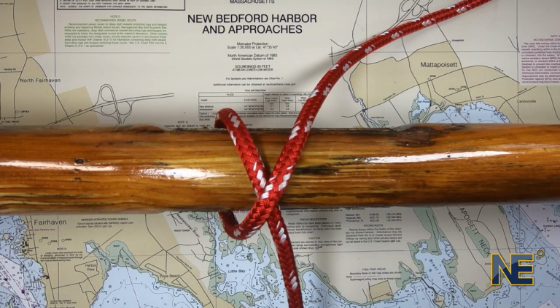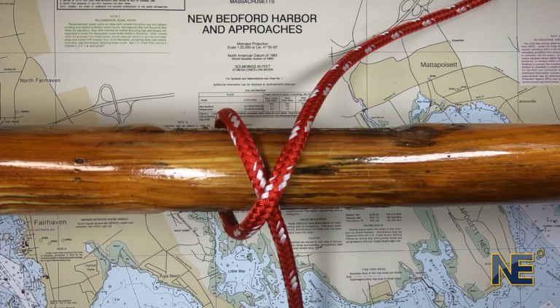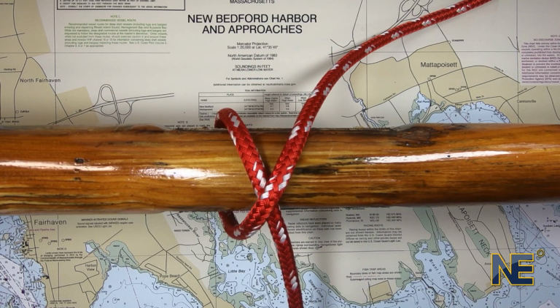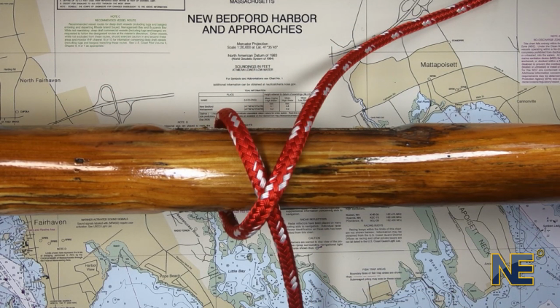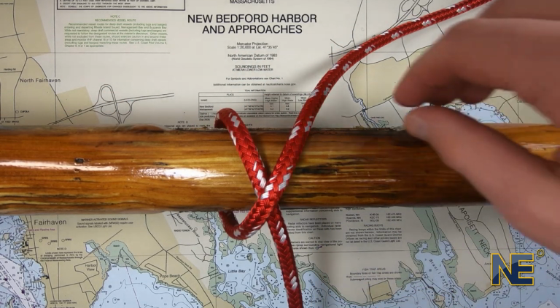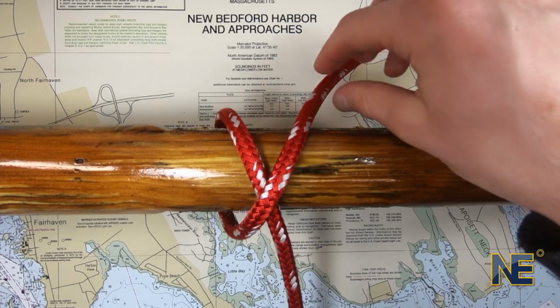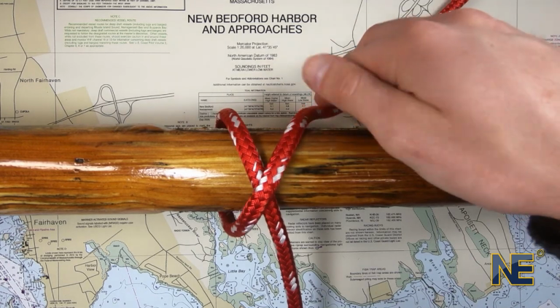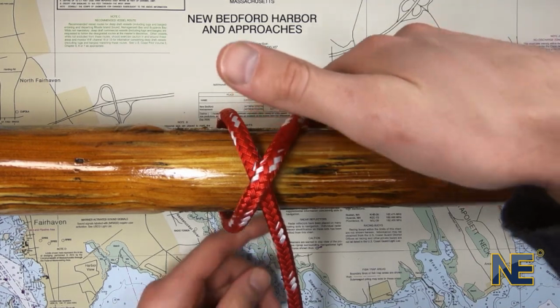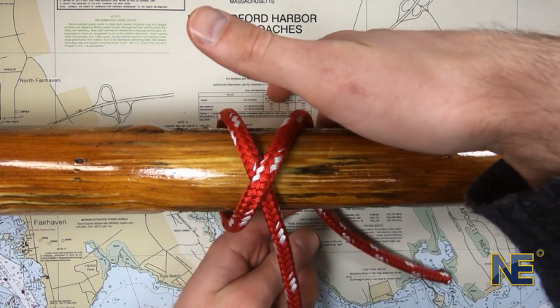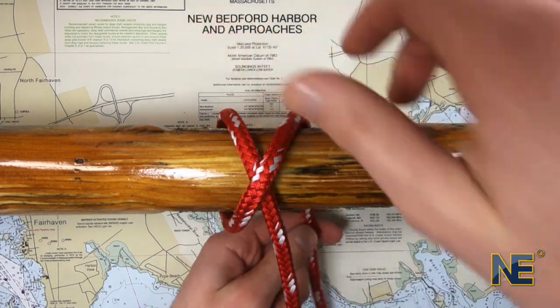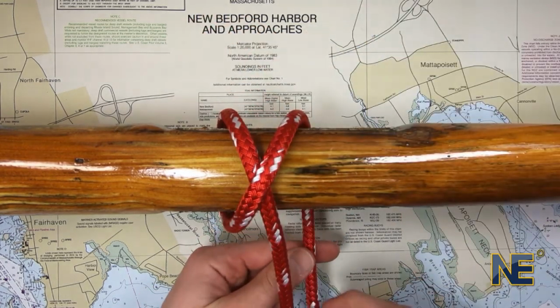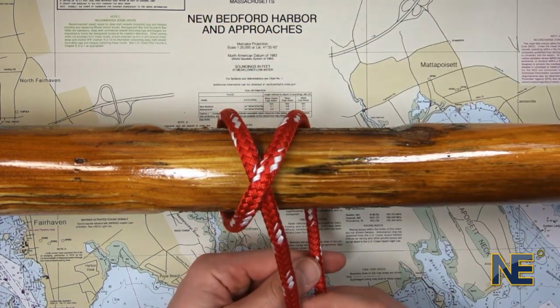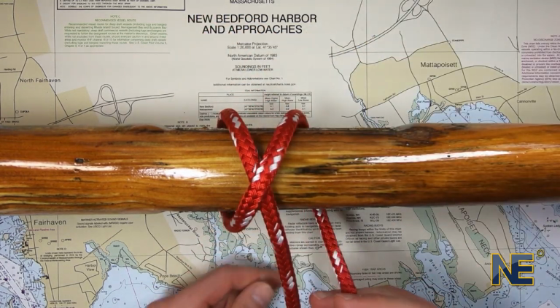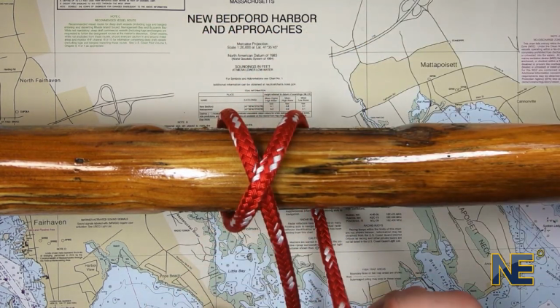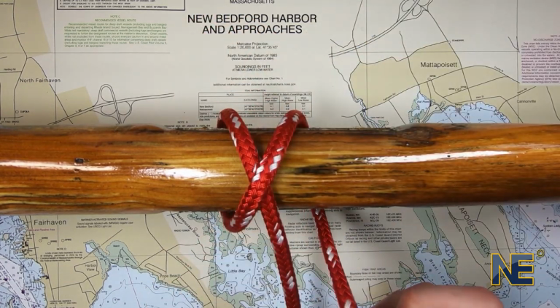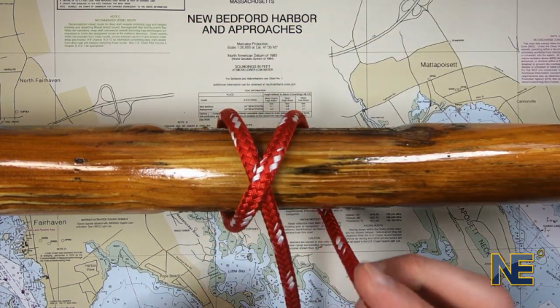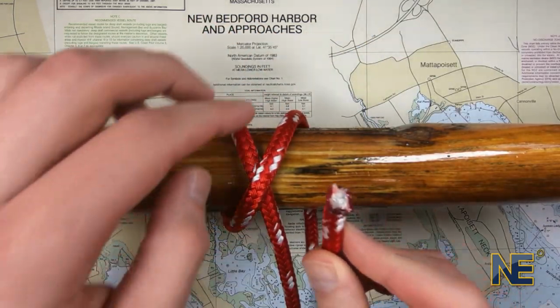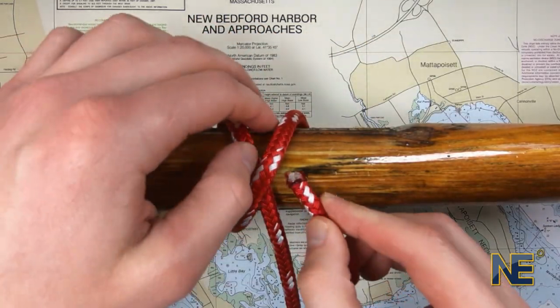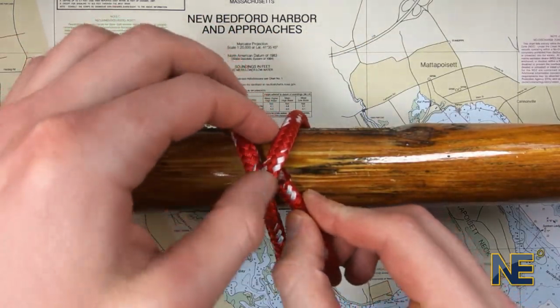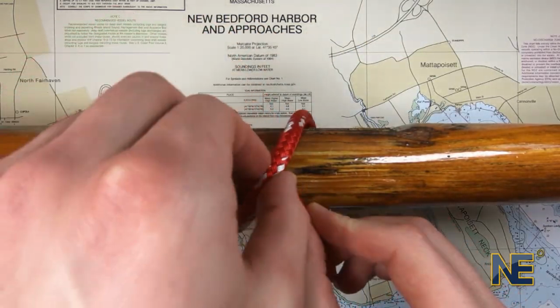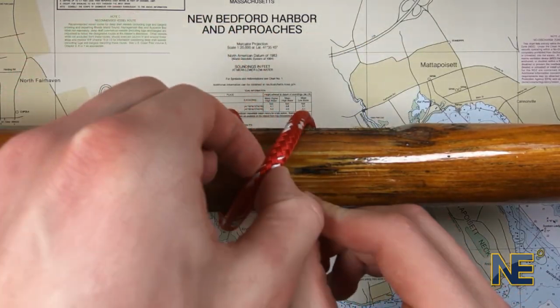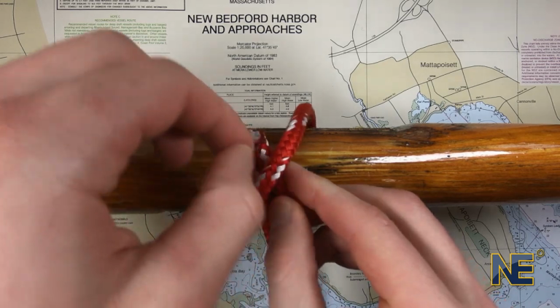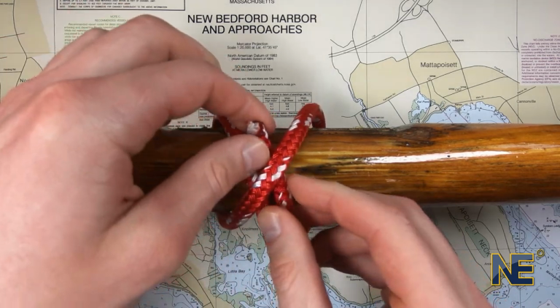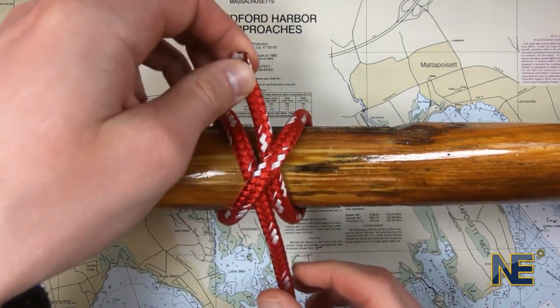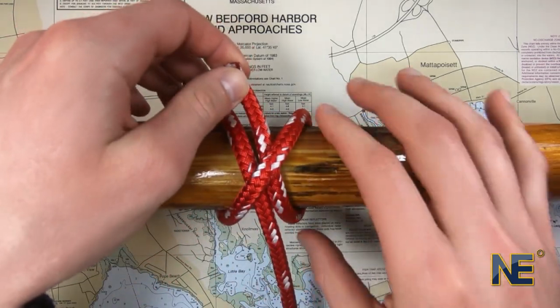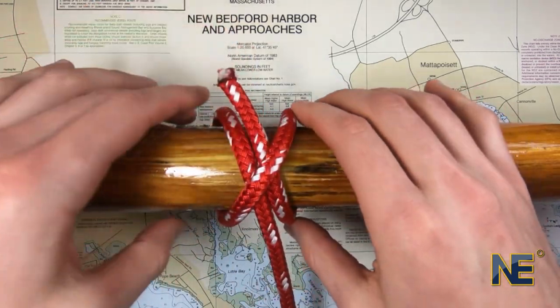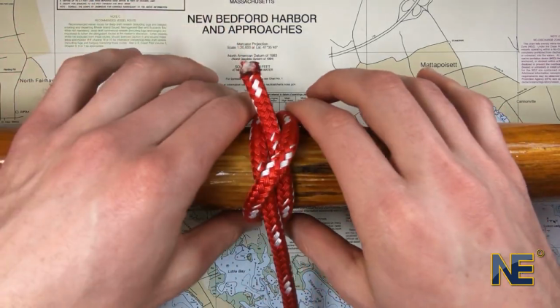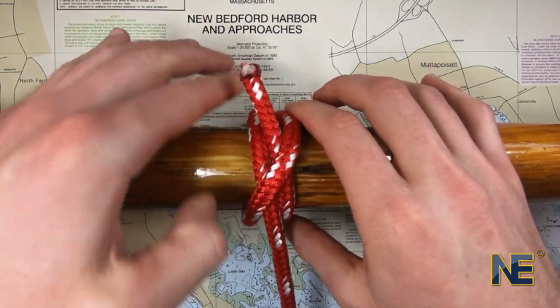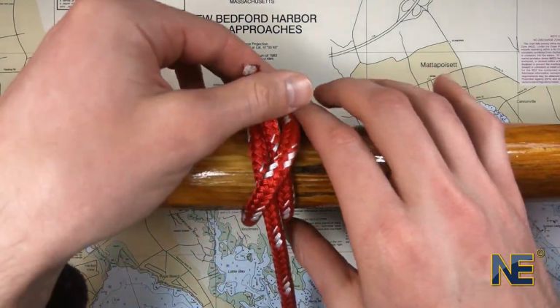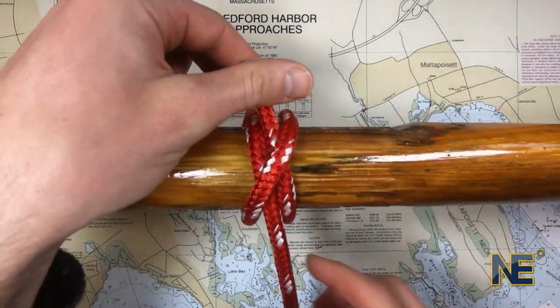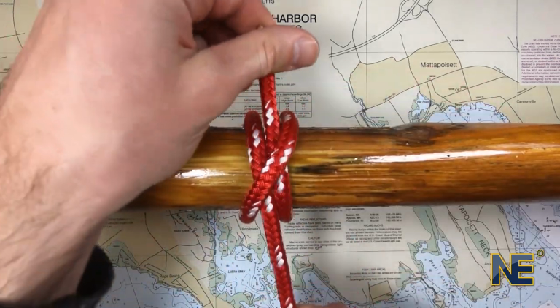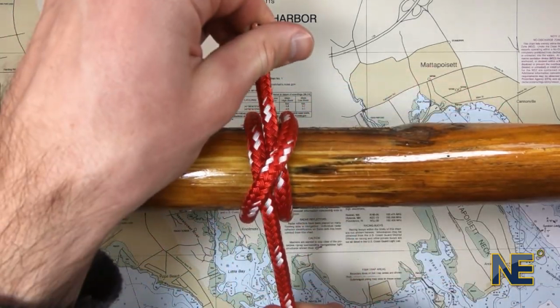Lastly, finish passing the bitter end around the object and tuck it back under the X. When complete, pull the ends in opposite directions.